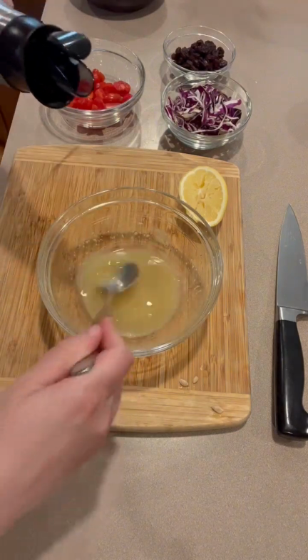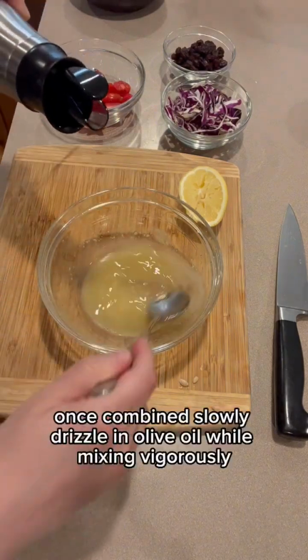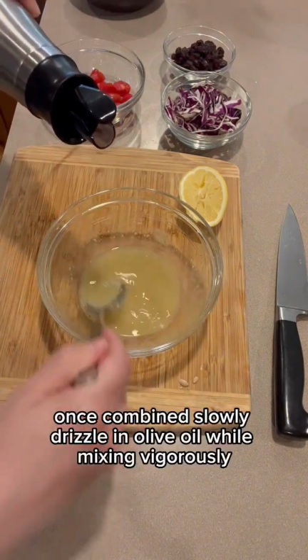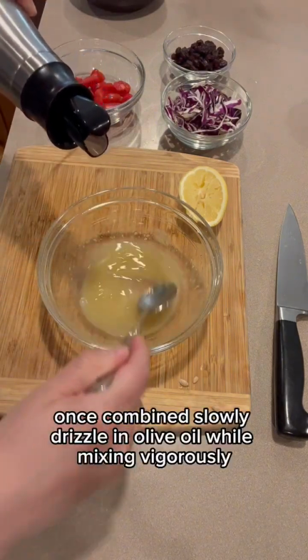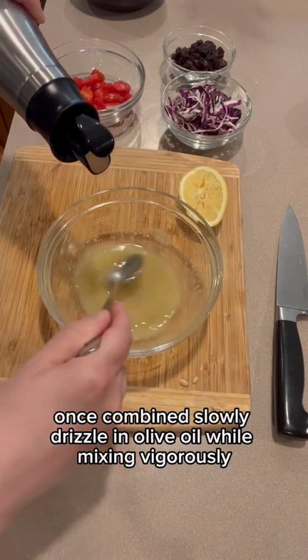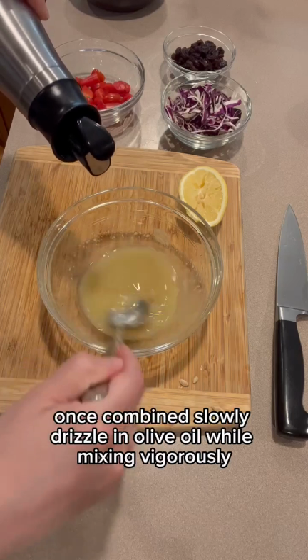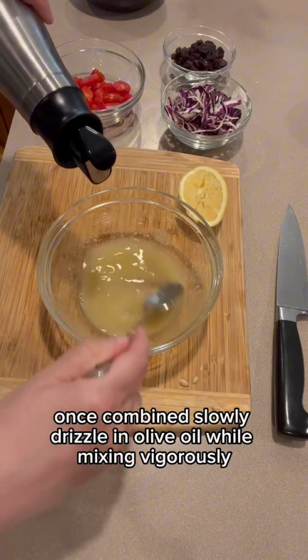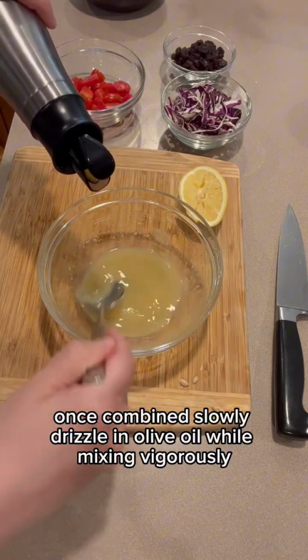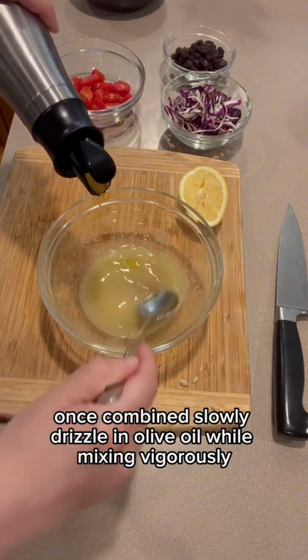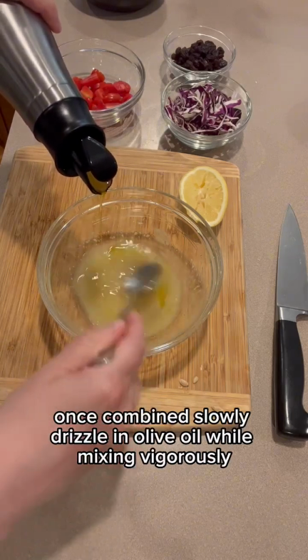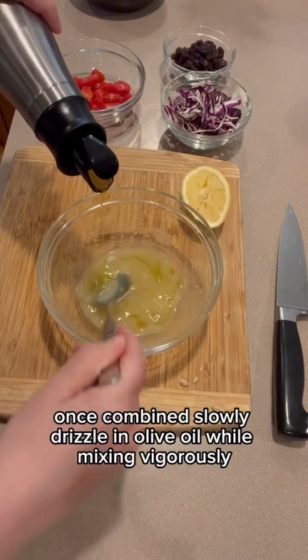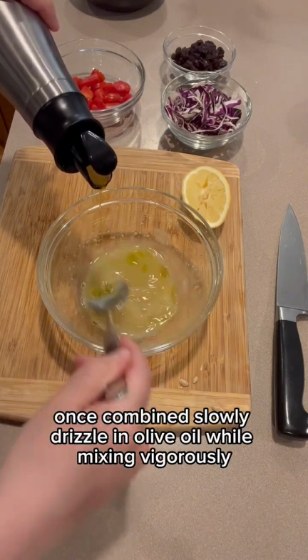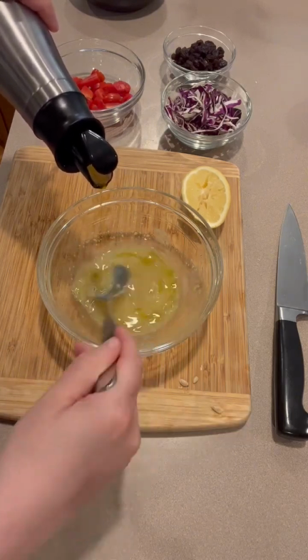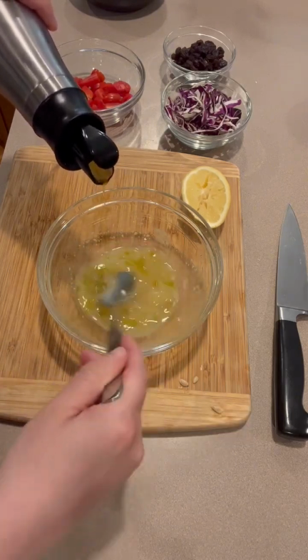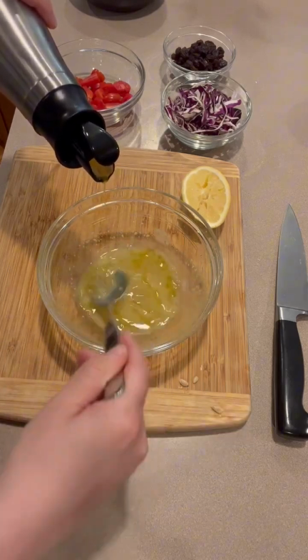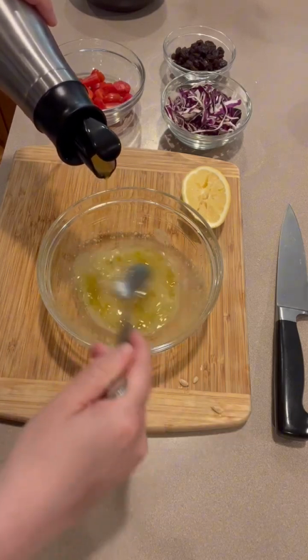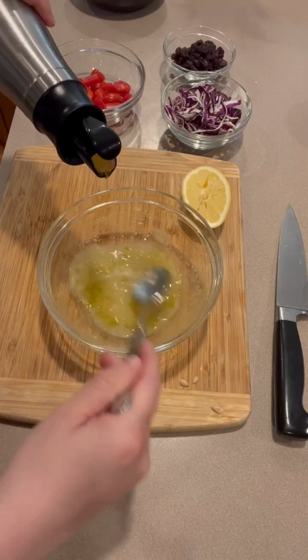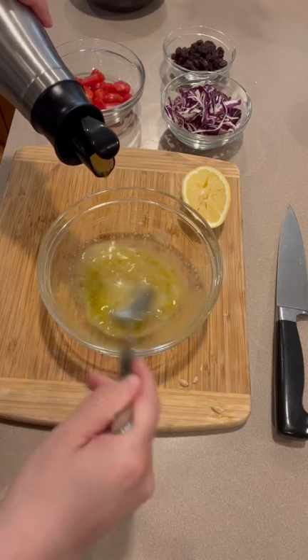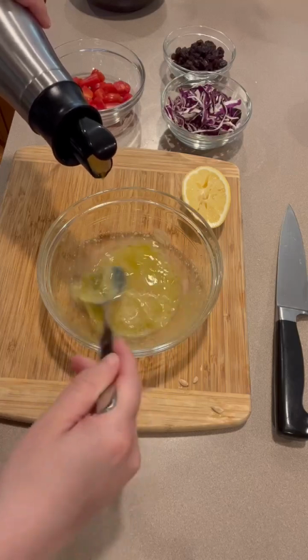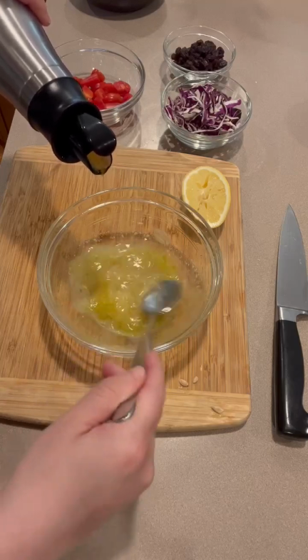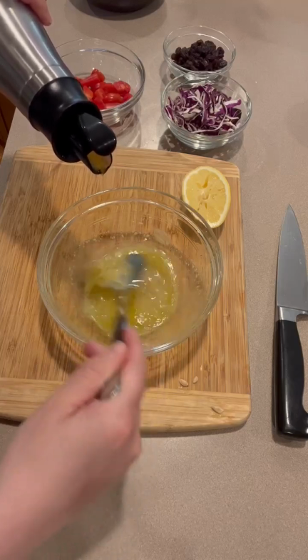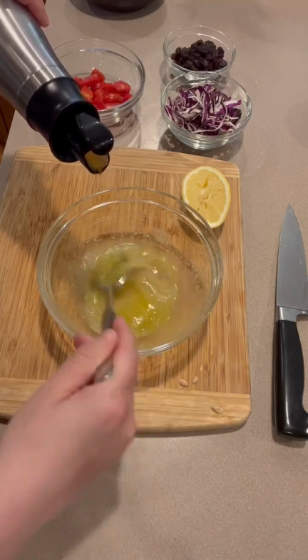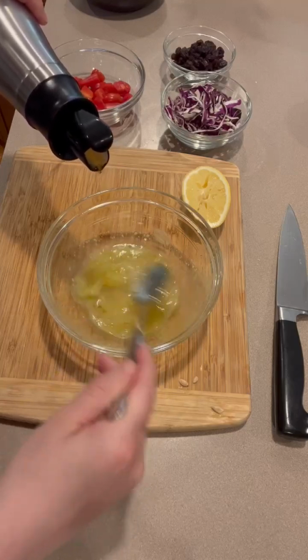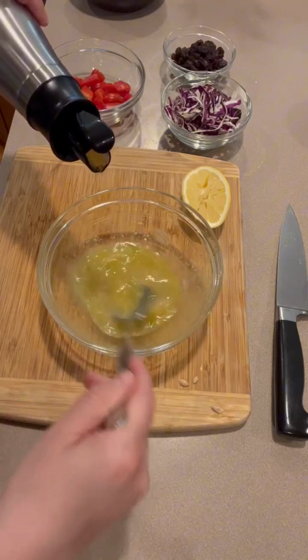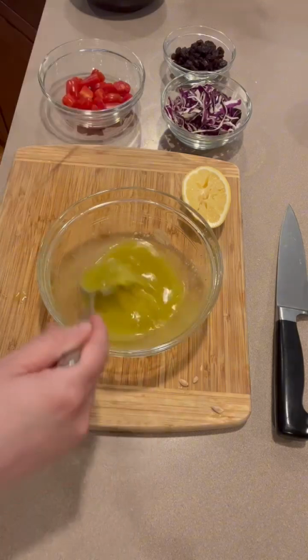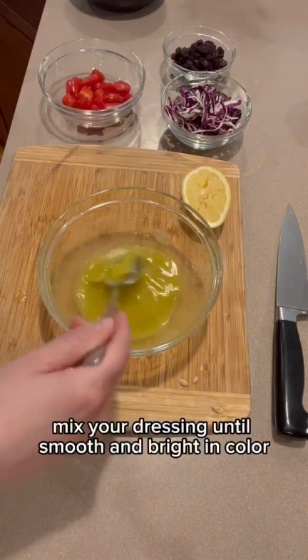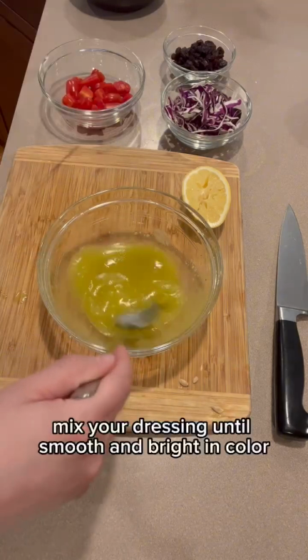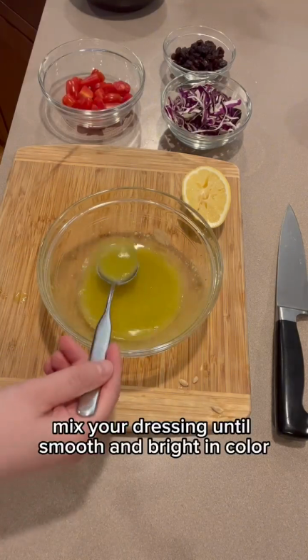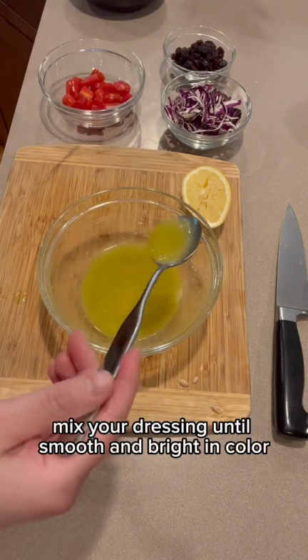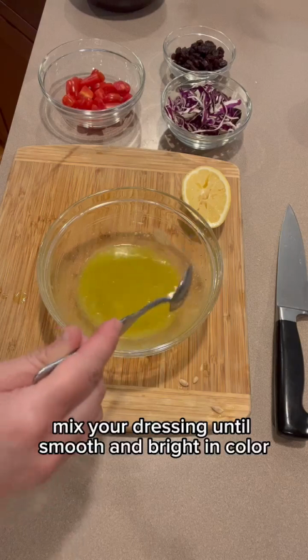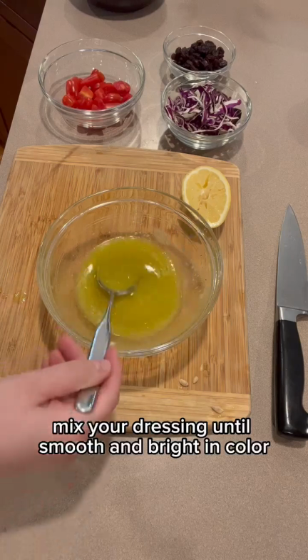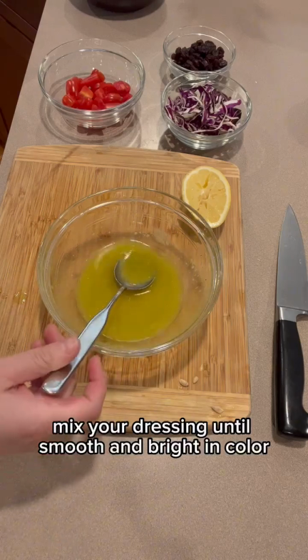Once combined, slowly drizzle in olive oil while mixing vigorously. Mix your dressing until smooth and bright in color.